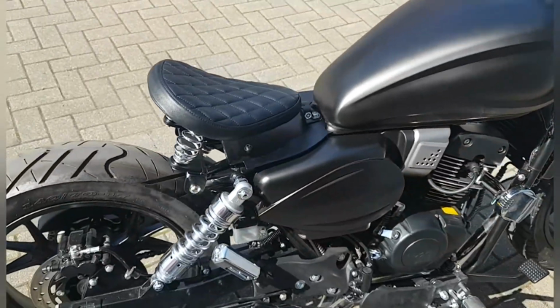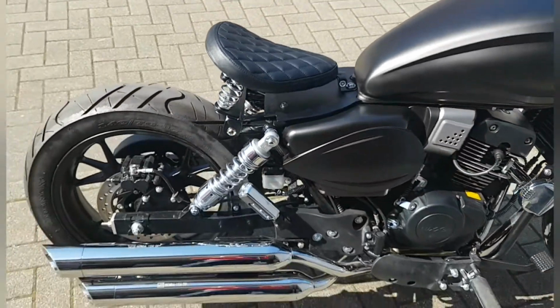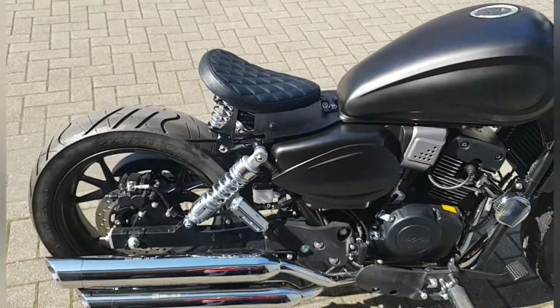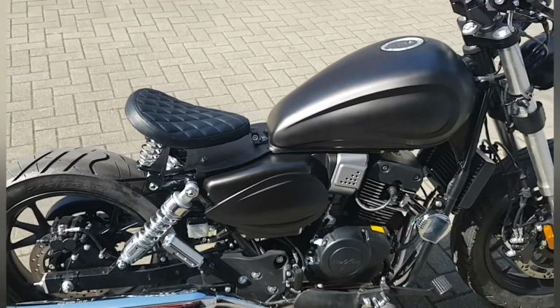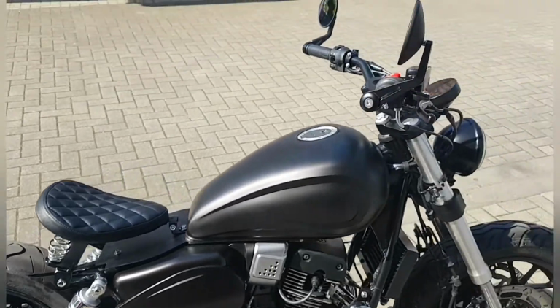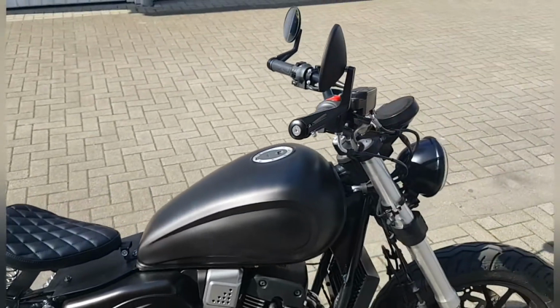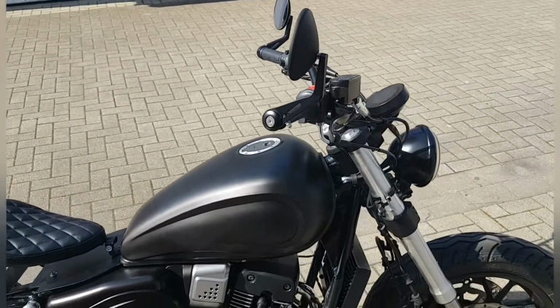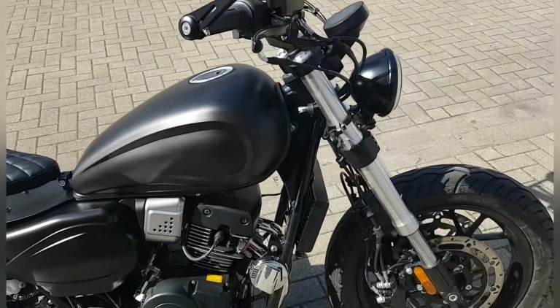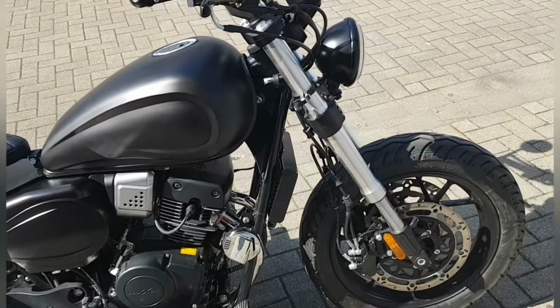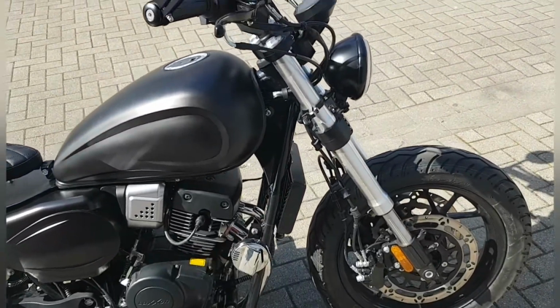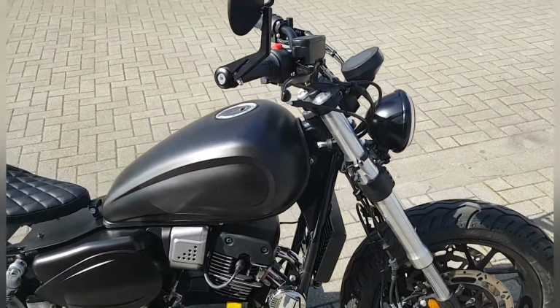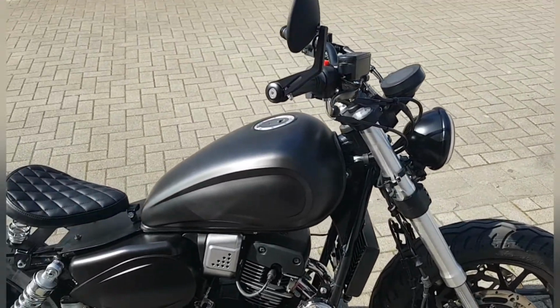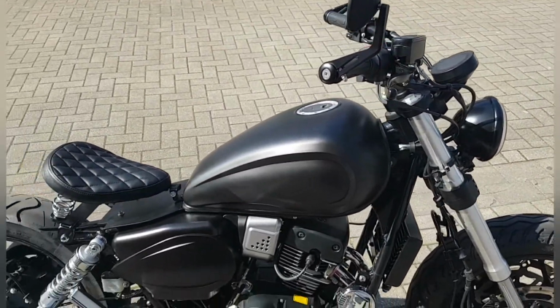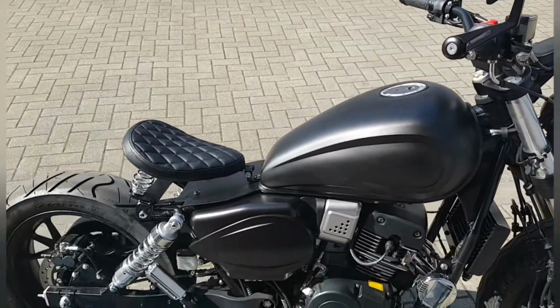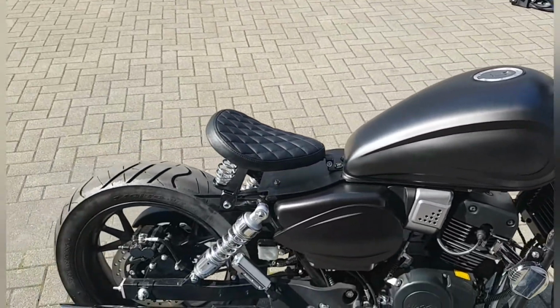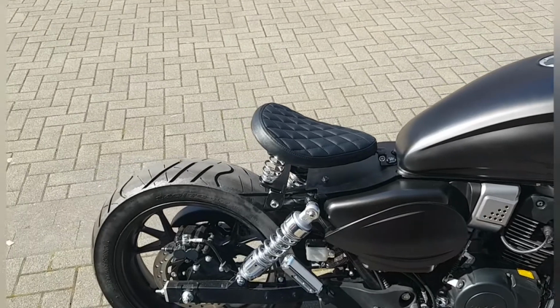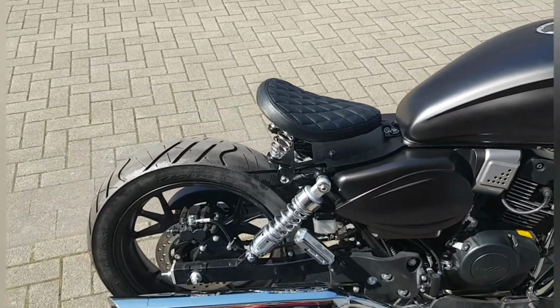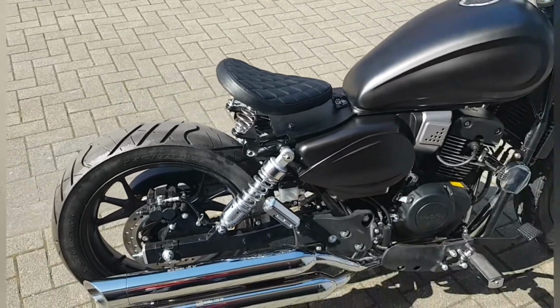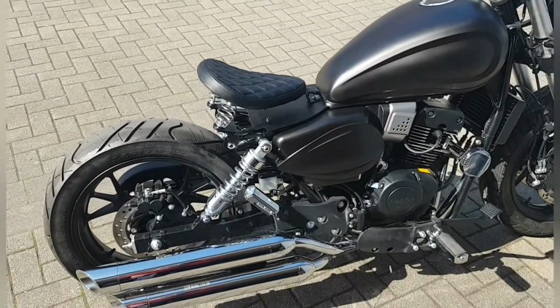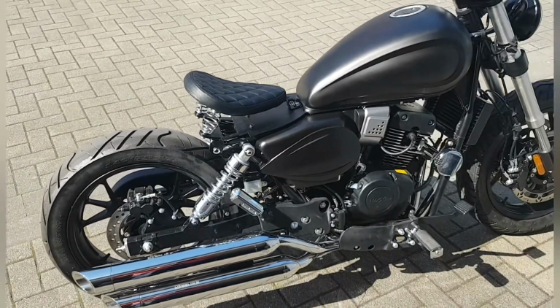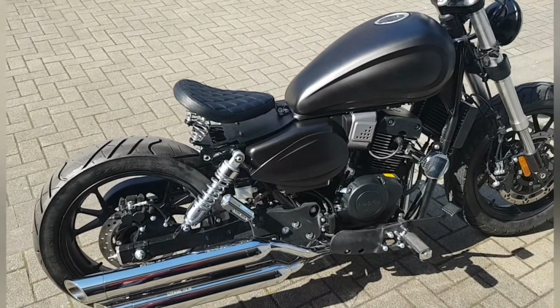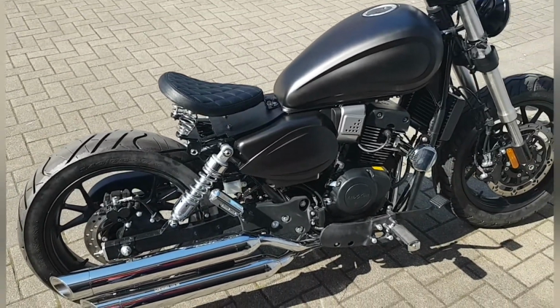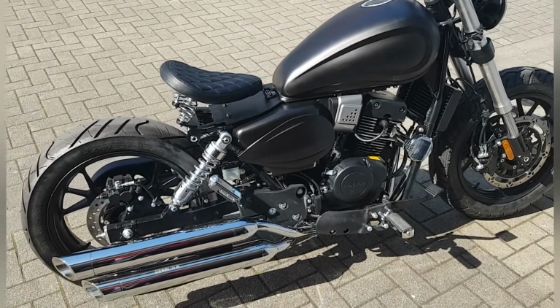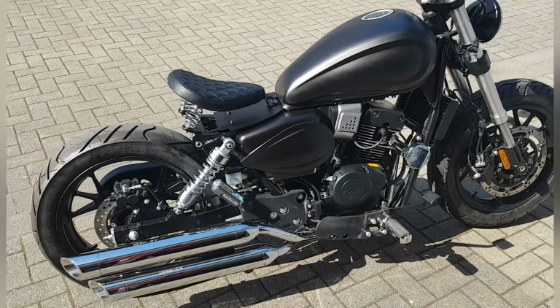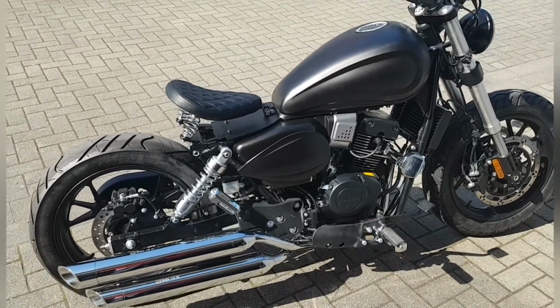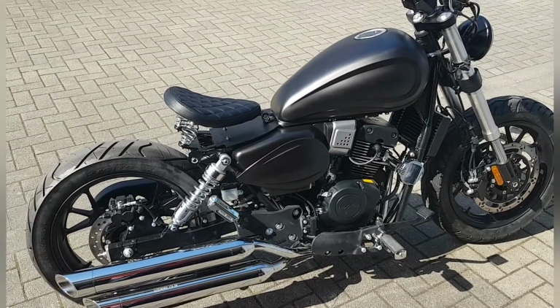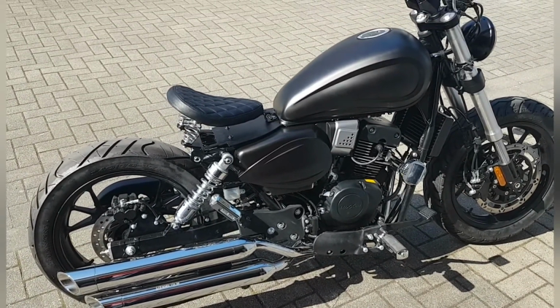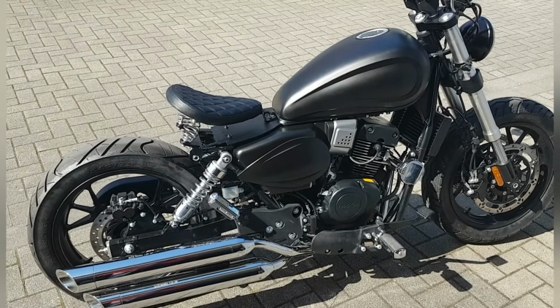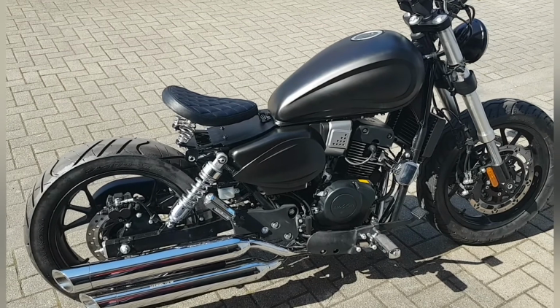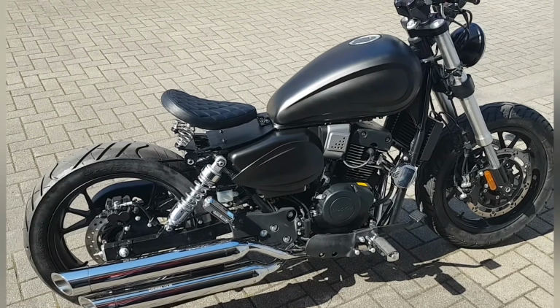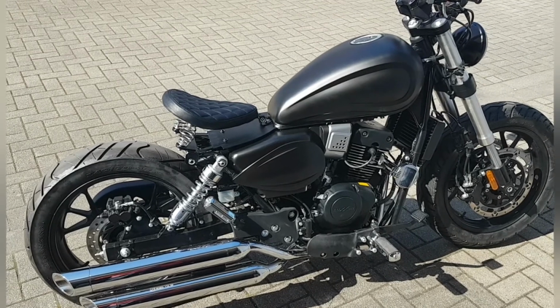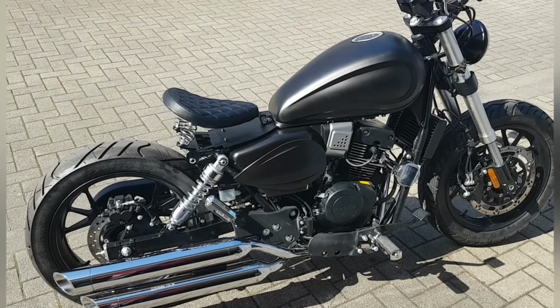Und so bleibt es jetzt erstmal. Jetzt kann ich dann rangehen, bald an die Fender. Wenn euch das Video gefallen hat, dann lasst ein Like da und abonnieren nicht vergessen. Bis dann.